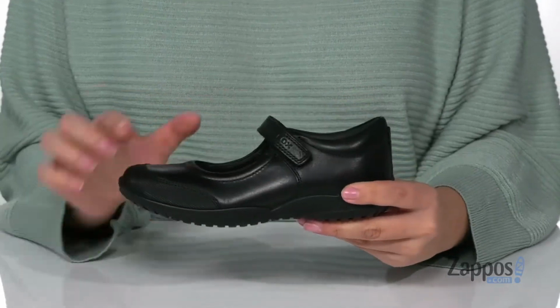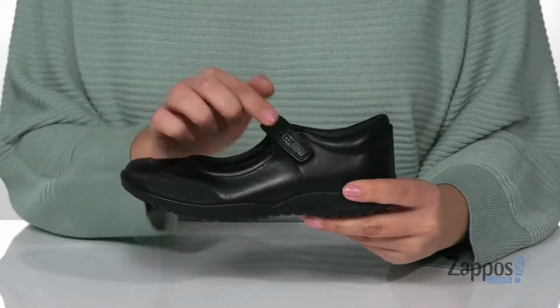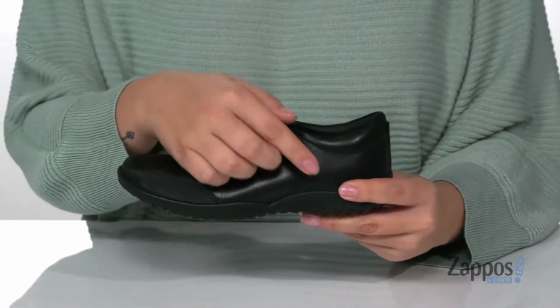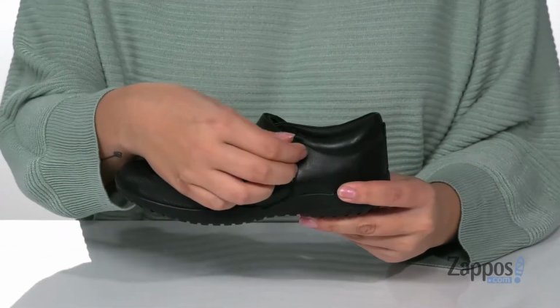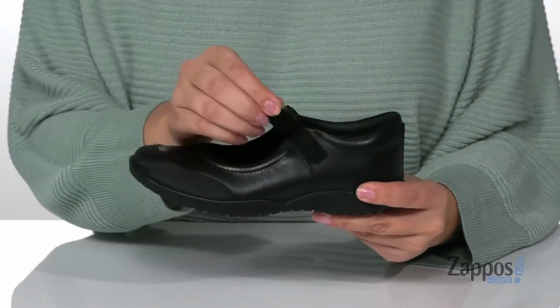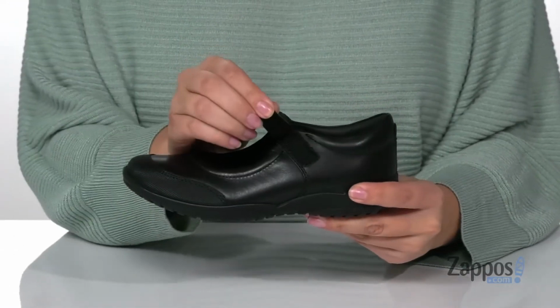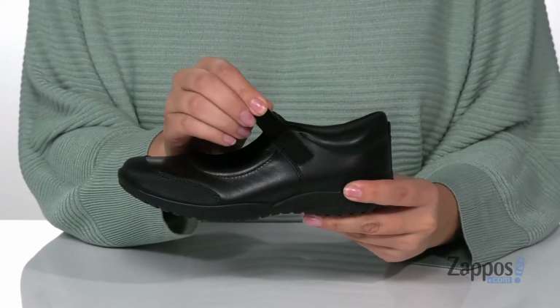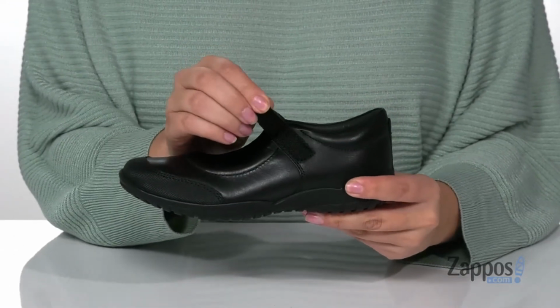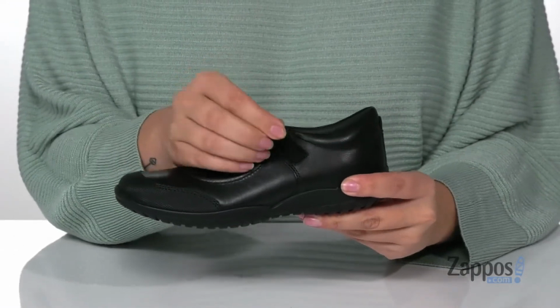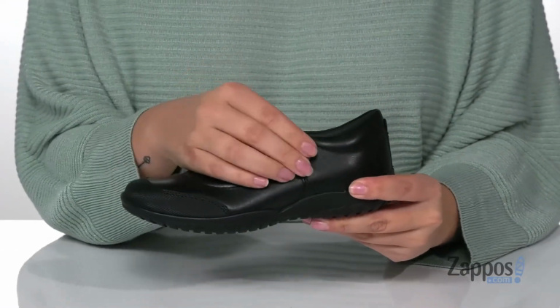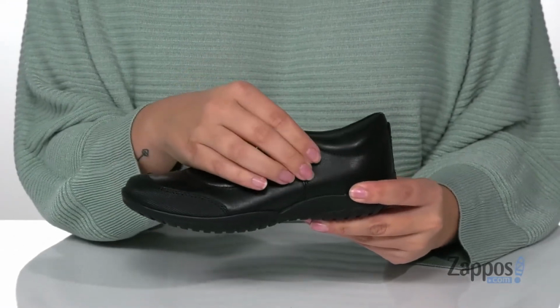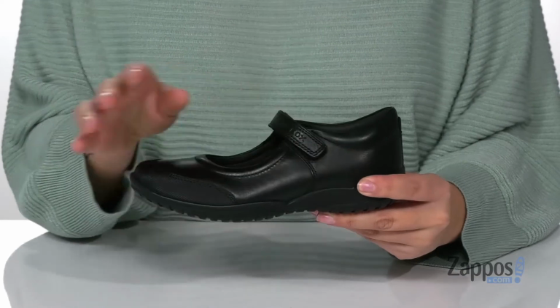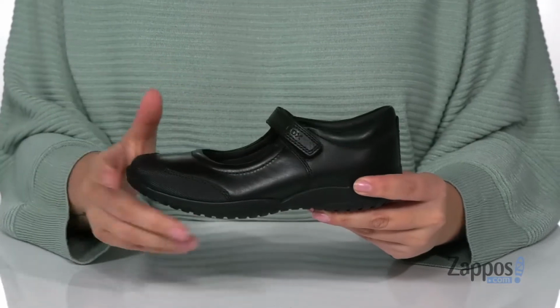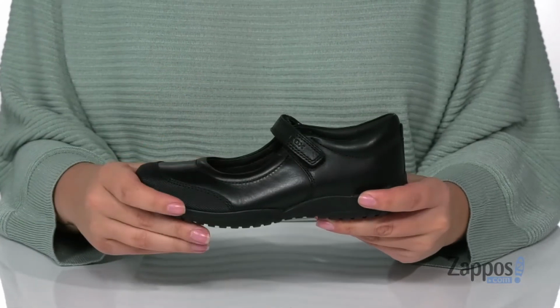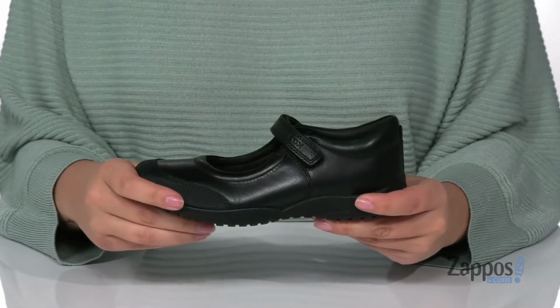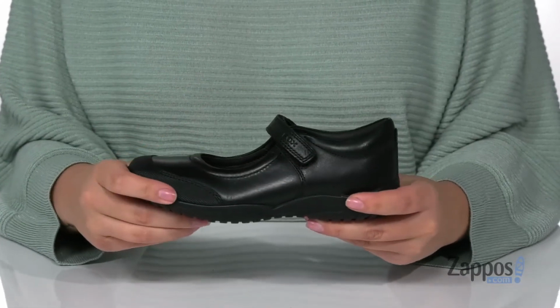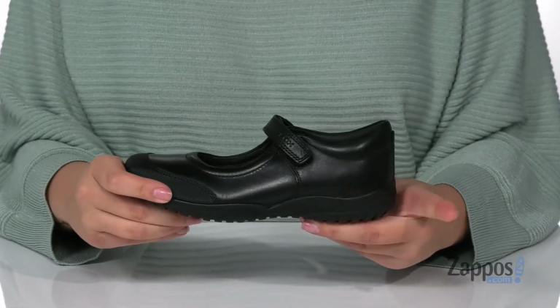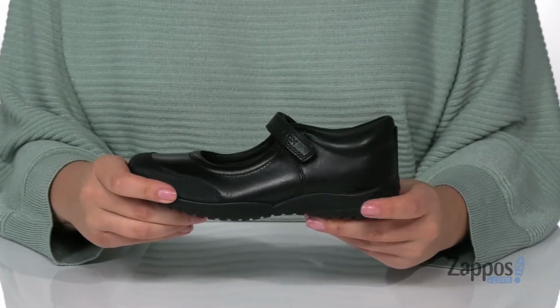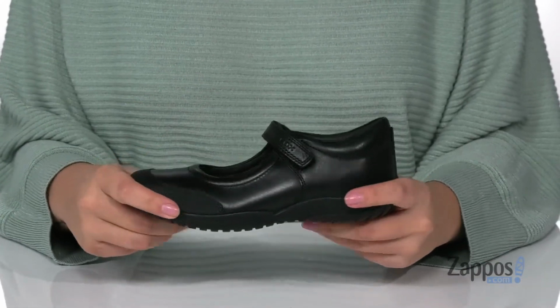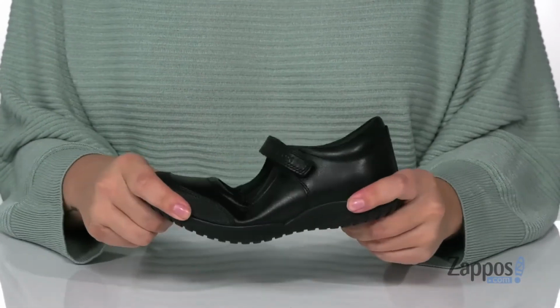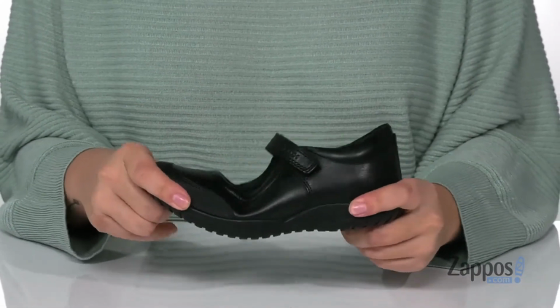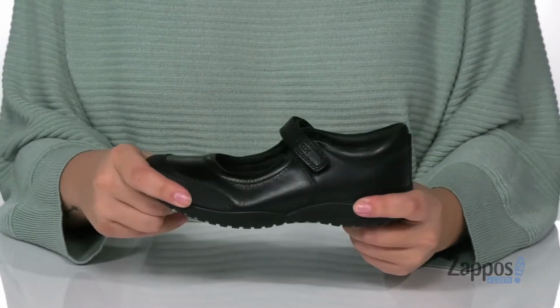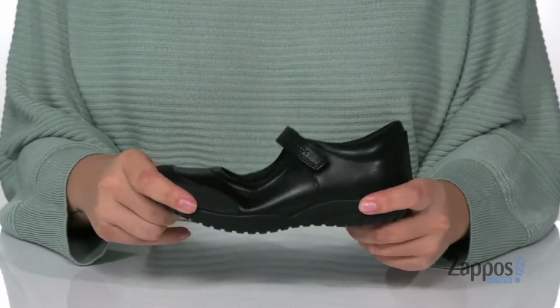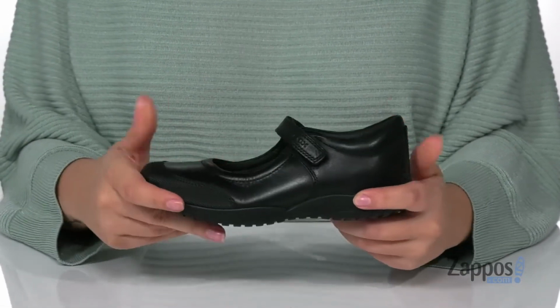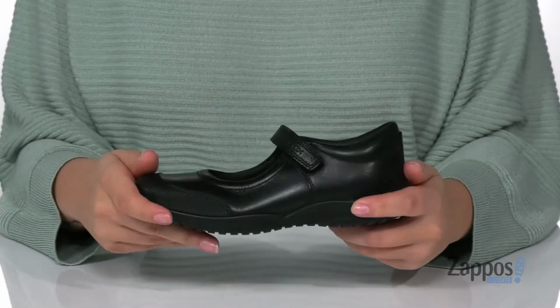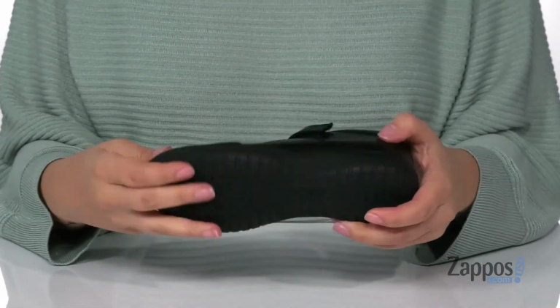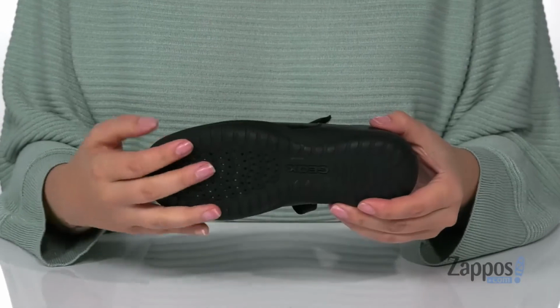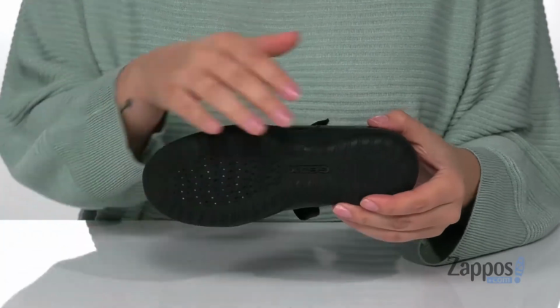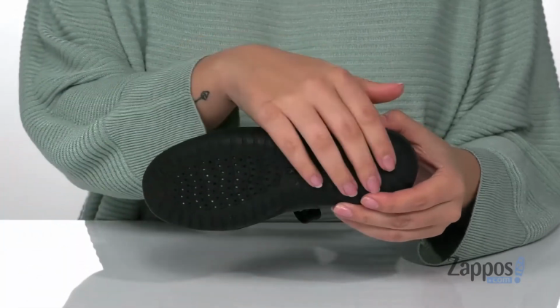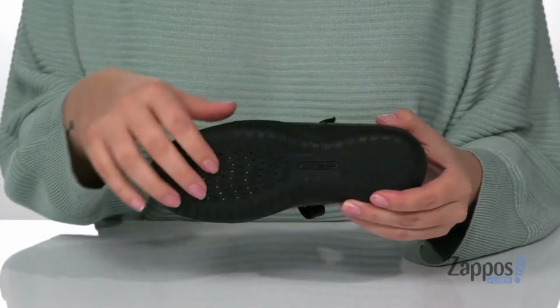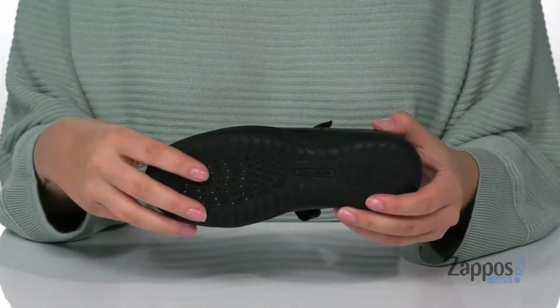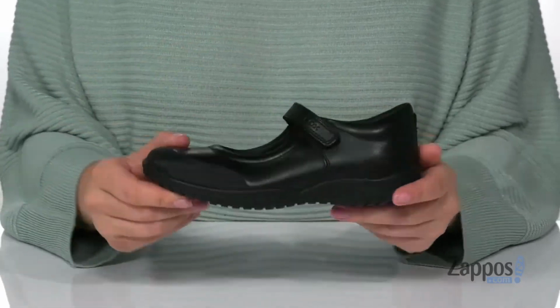Across the top, there is a hook and loop strap so your kids can slip these on all by themselves while getting a custom fit. That midsole has flexibility so they can step with ease.